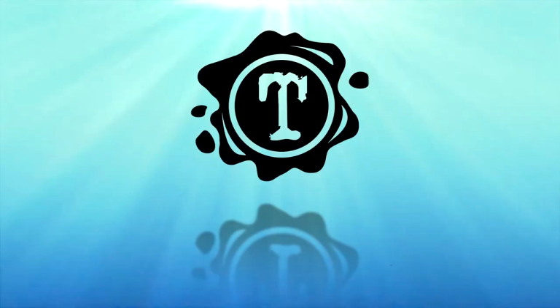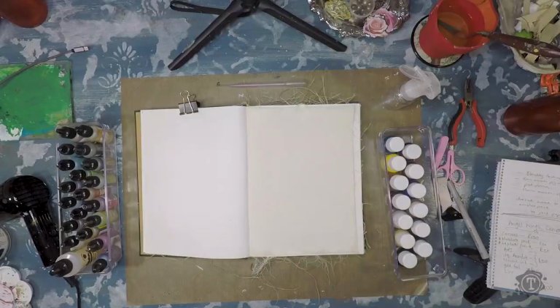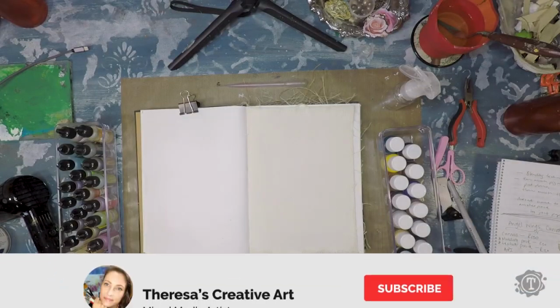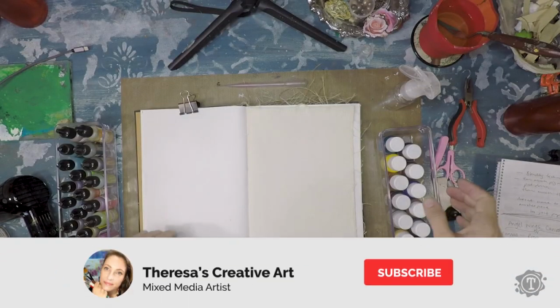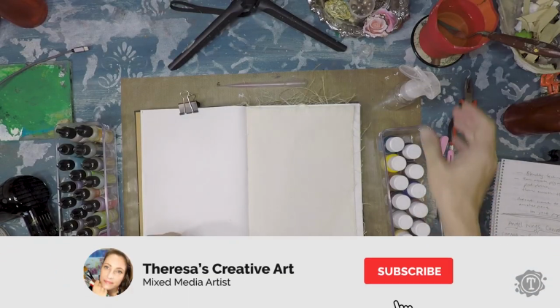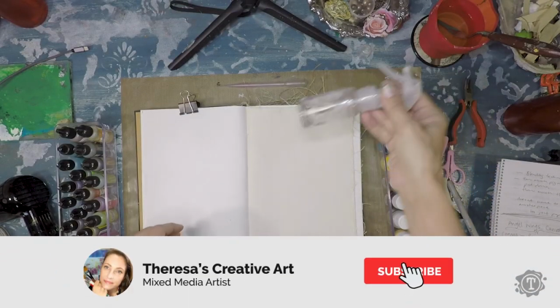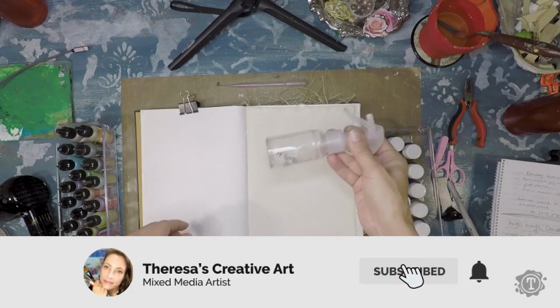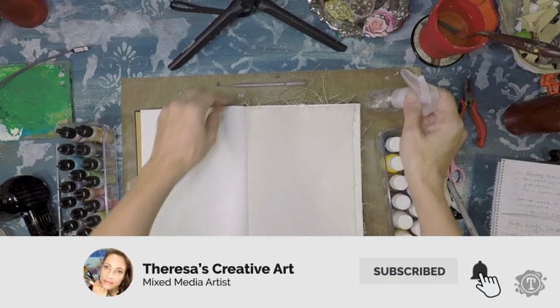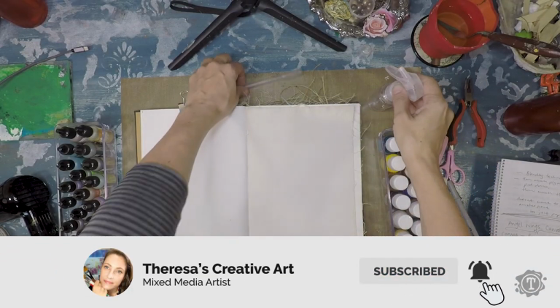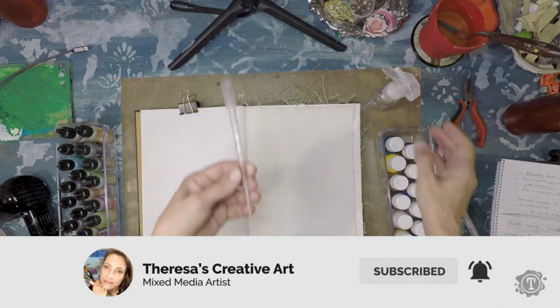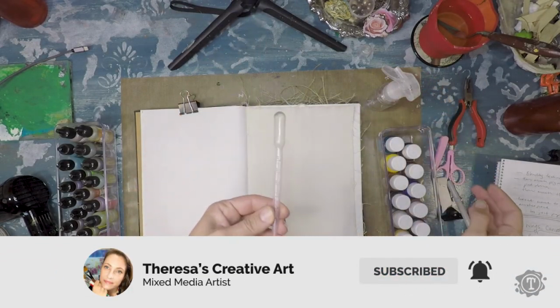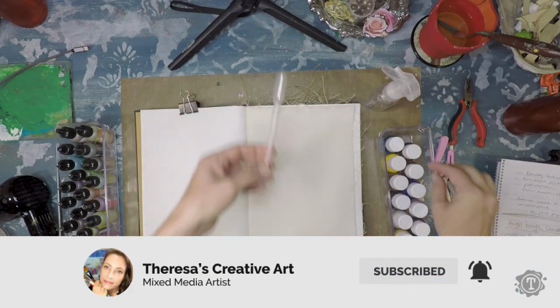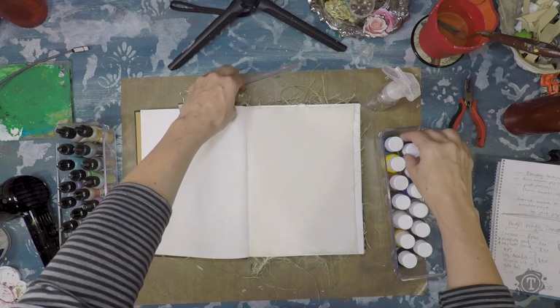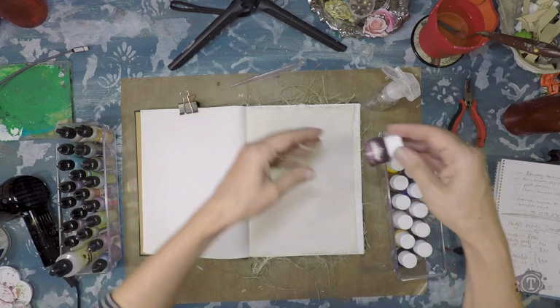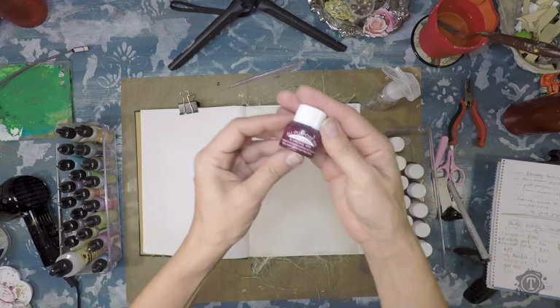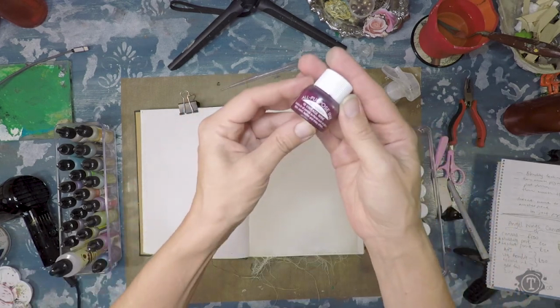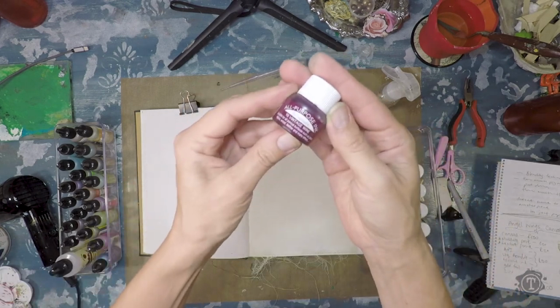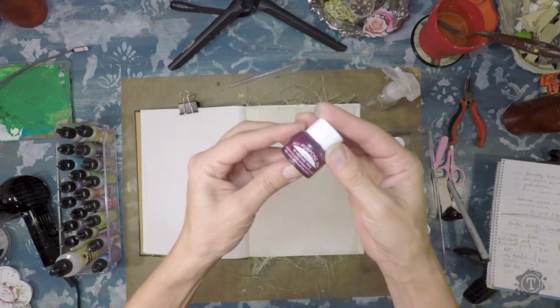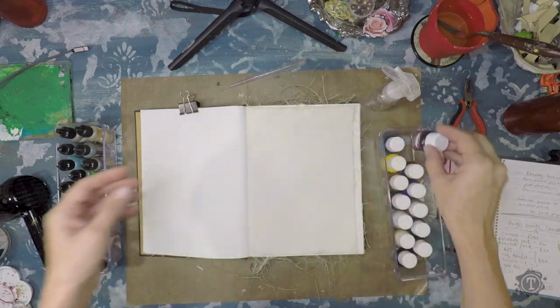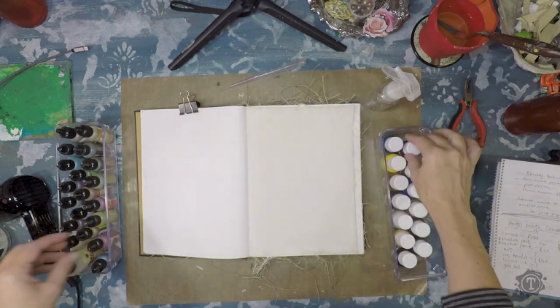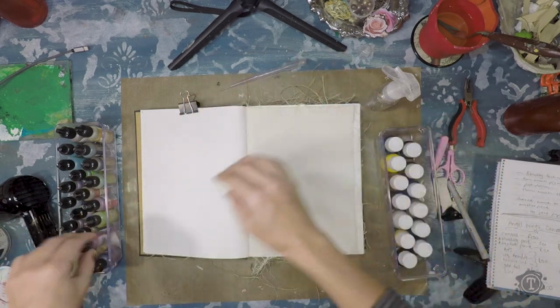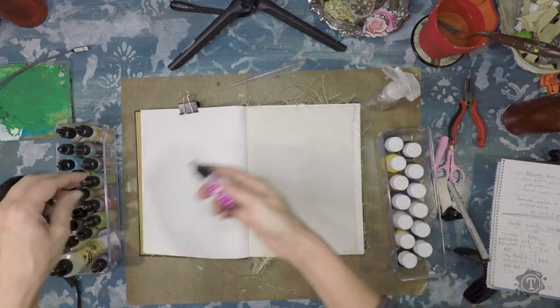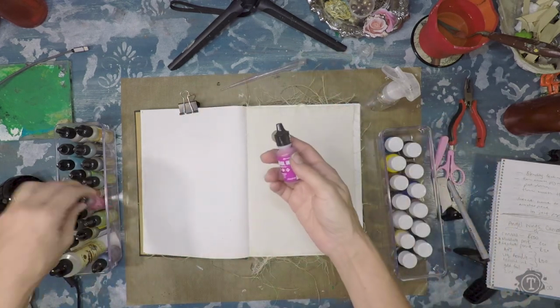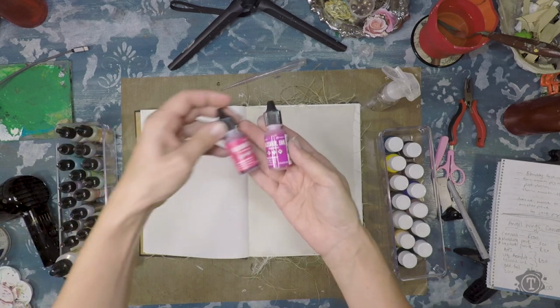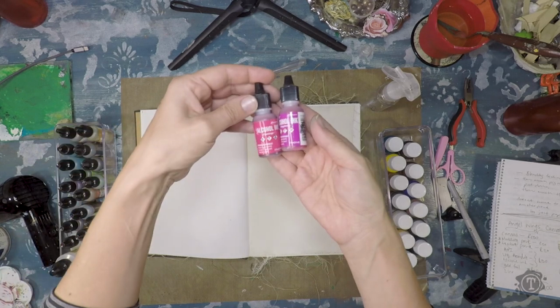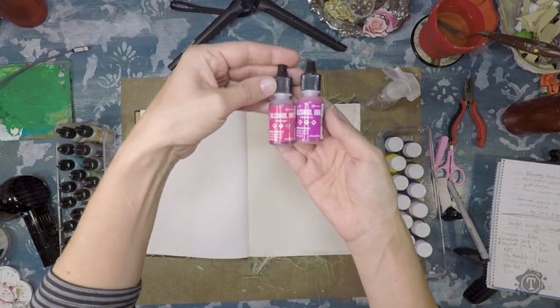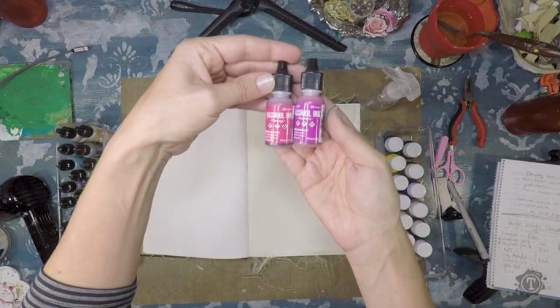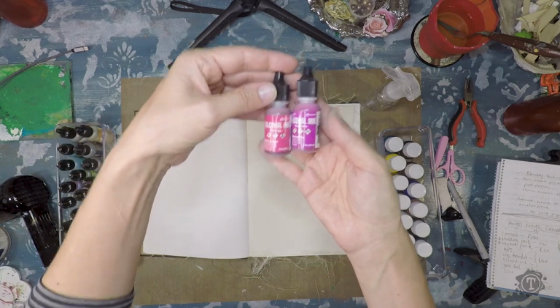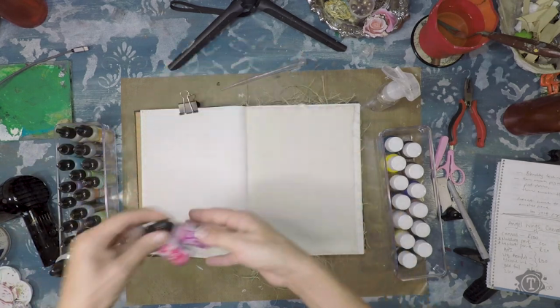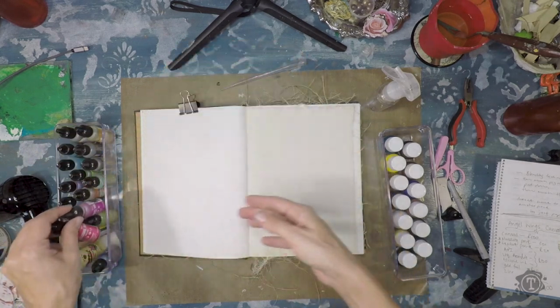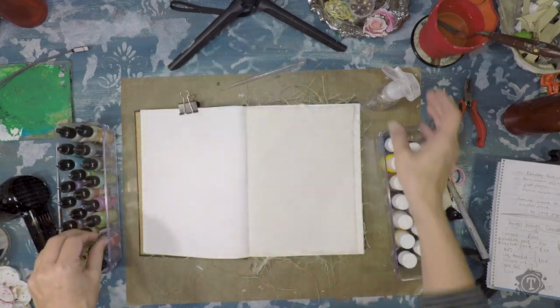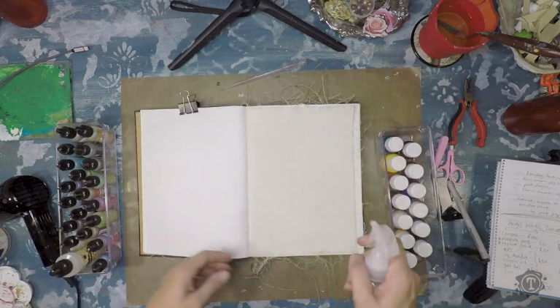You will need a water spray bottle, a pipette for your all-purpose inks, some alcohol inks. I will leave a list in the description box of all the products and tools that I have used.